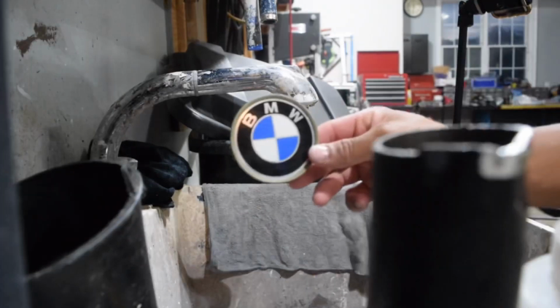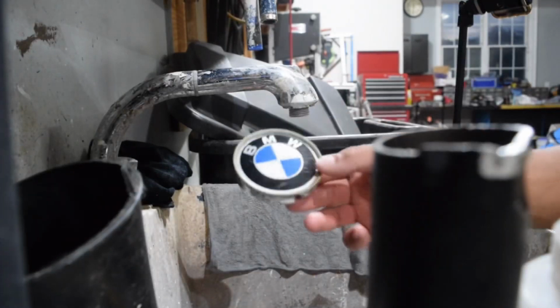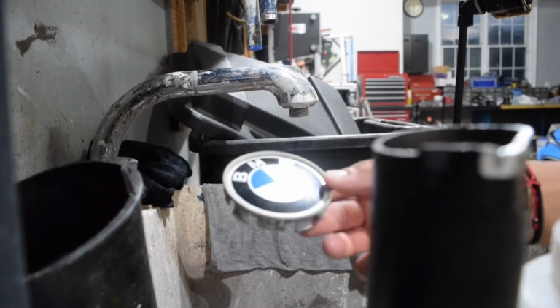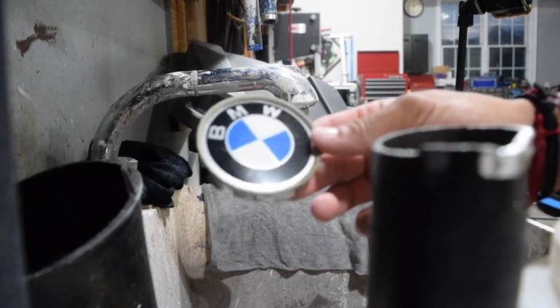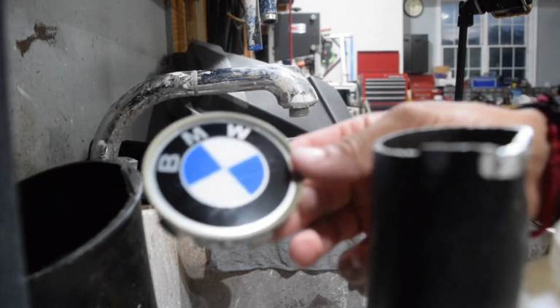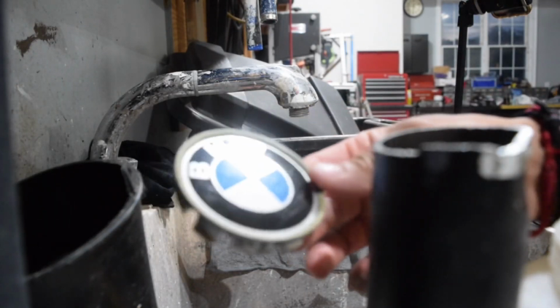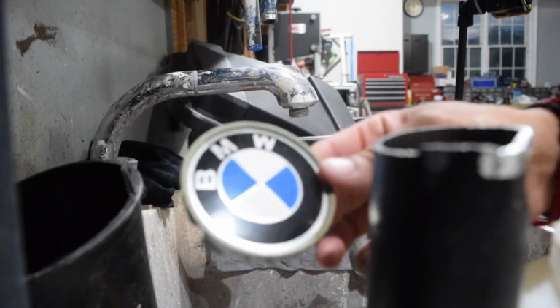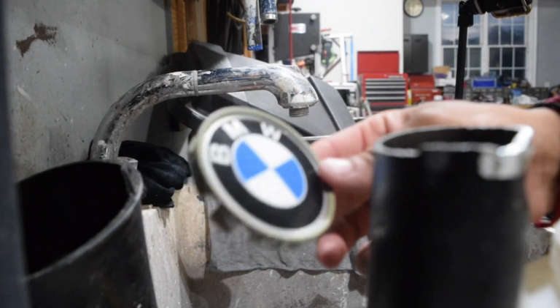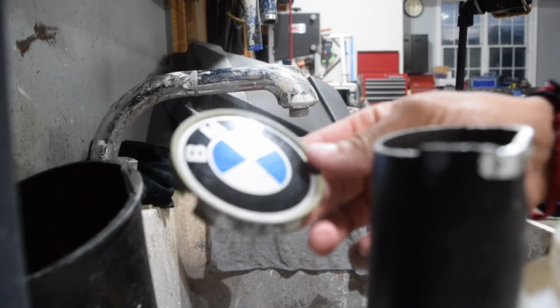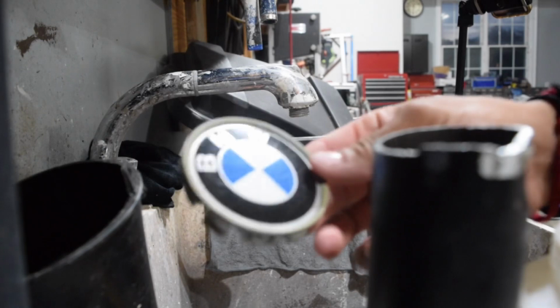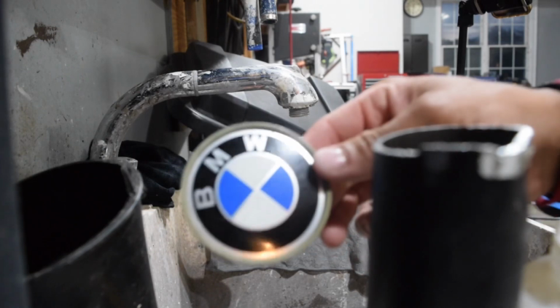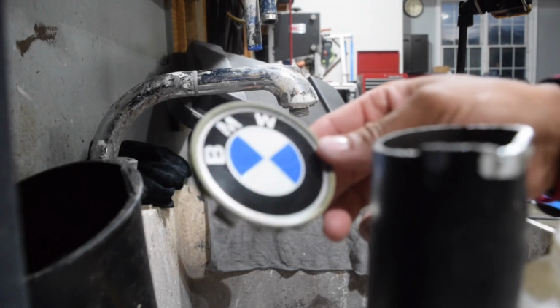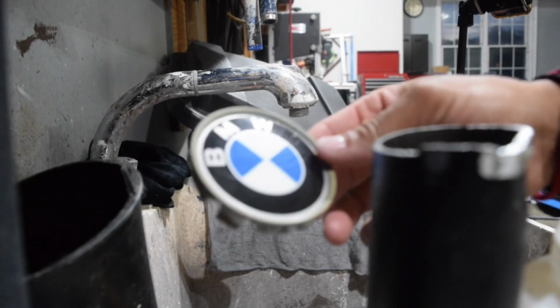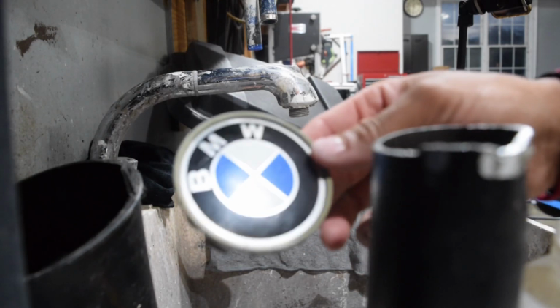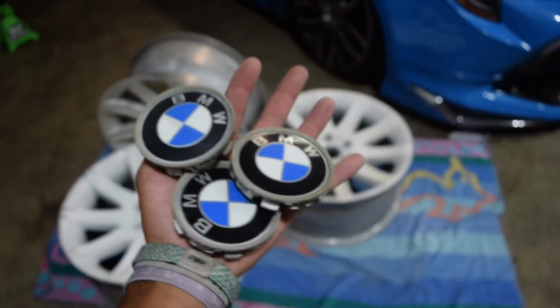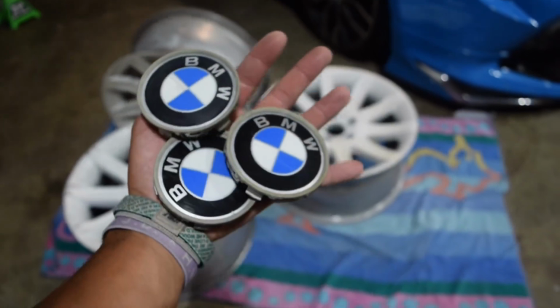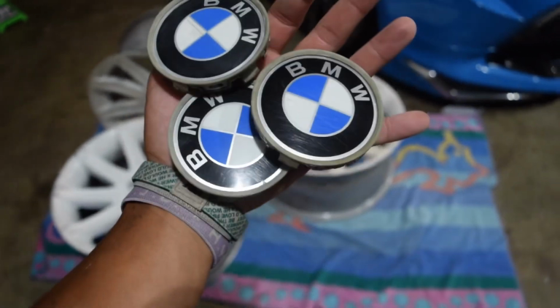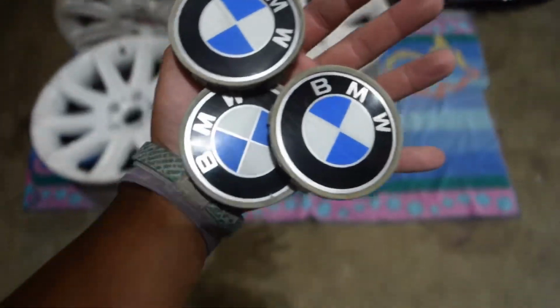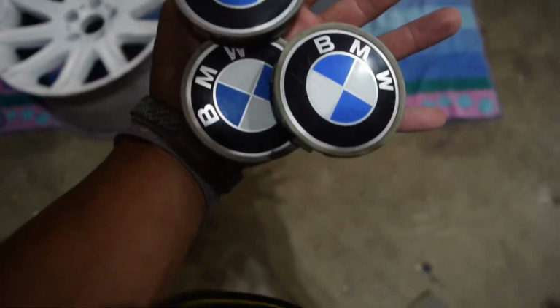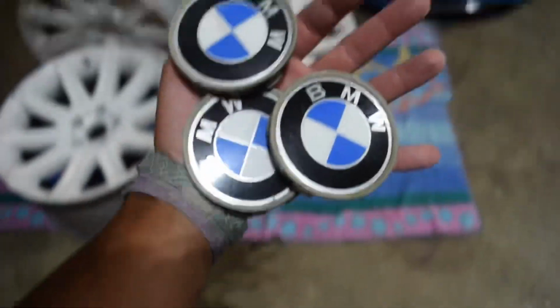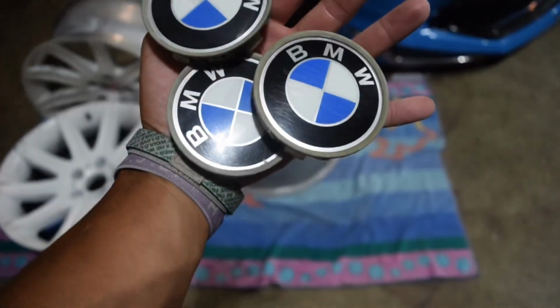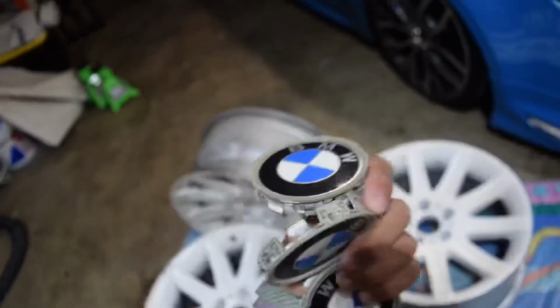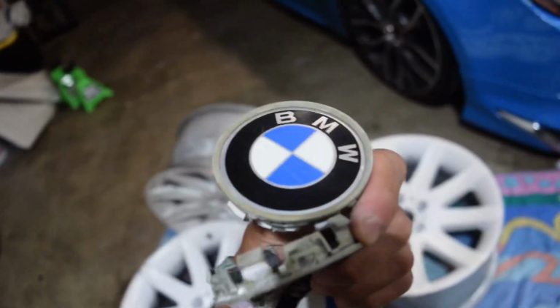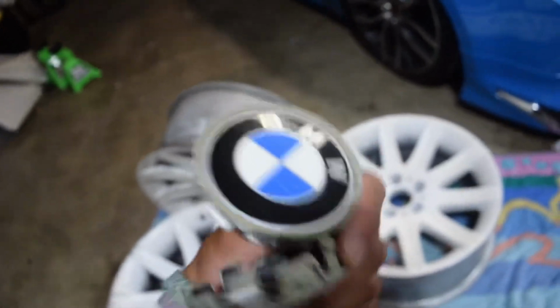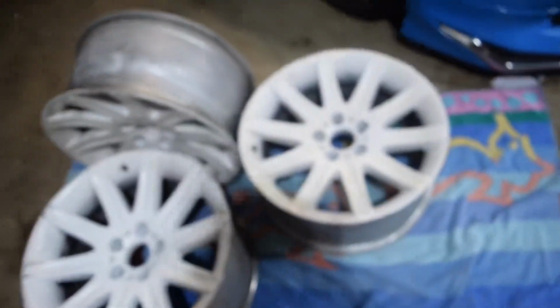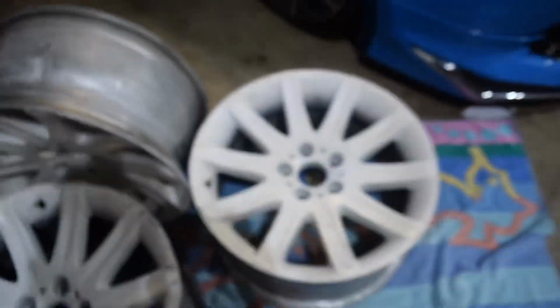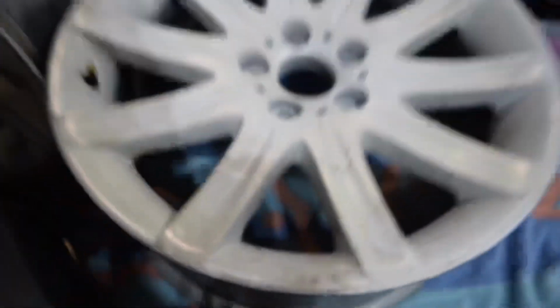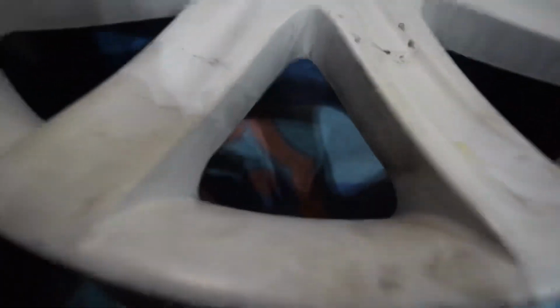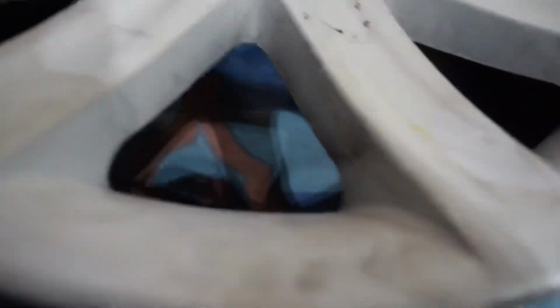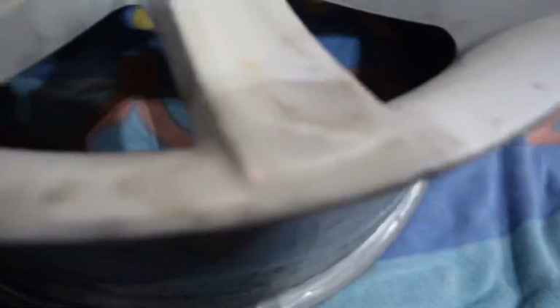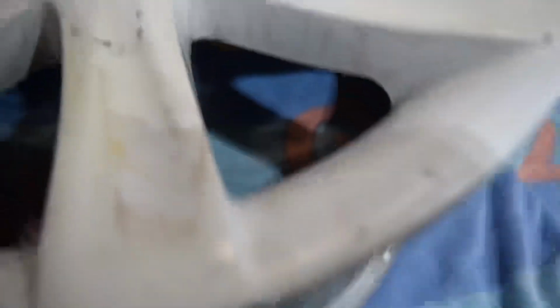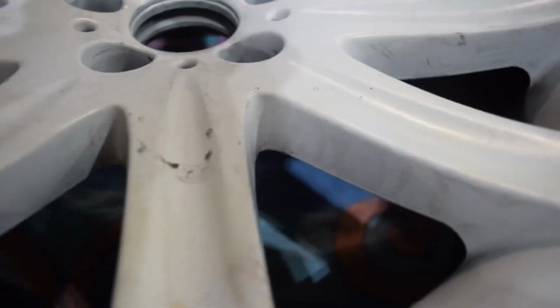Basically what we're working with here — you can still see scratches, a ton of them — but I'm going to try to polish these a little bit later. All right guys, so this is the final product of these. Let's move on to sanding these wheels that are crusty.